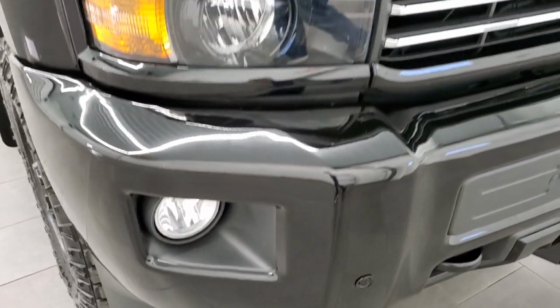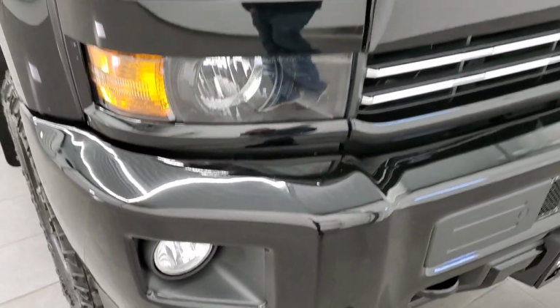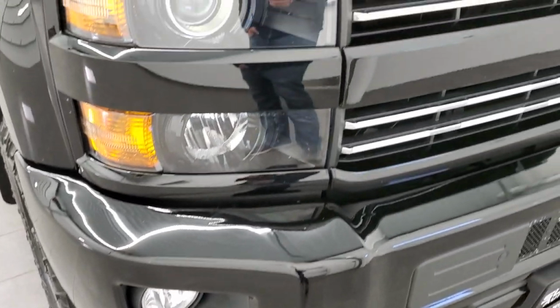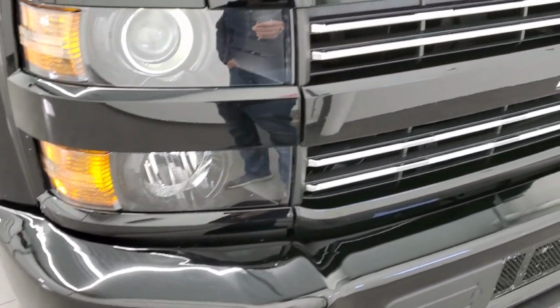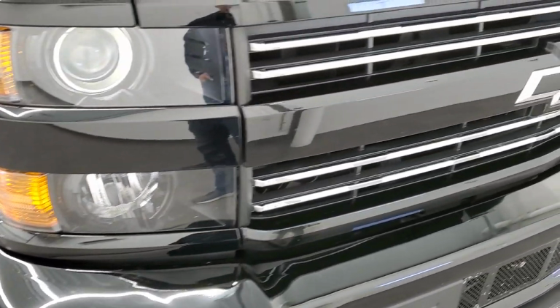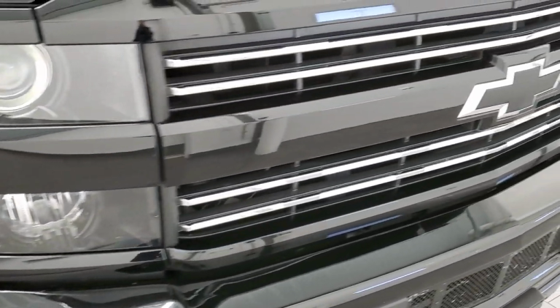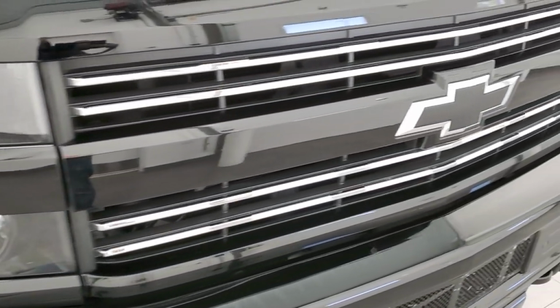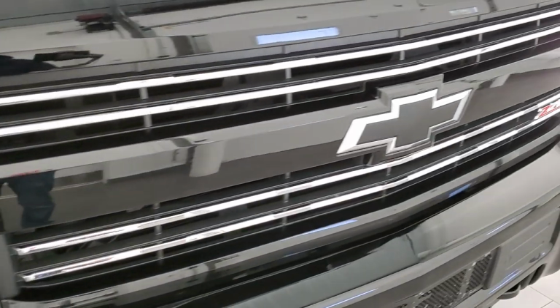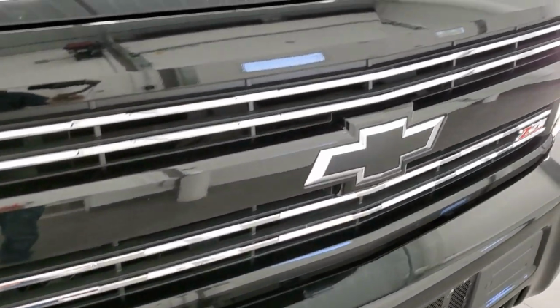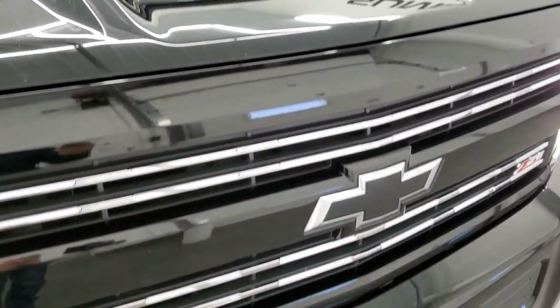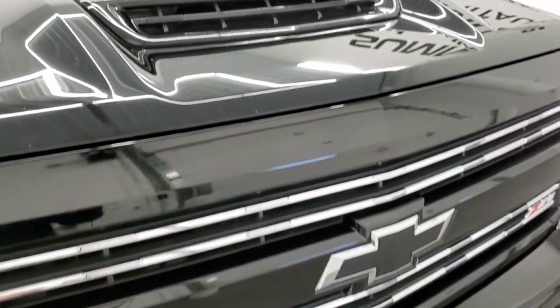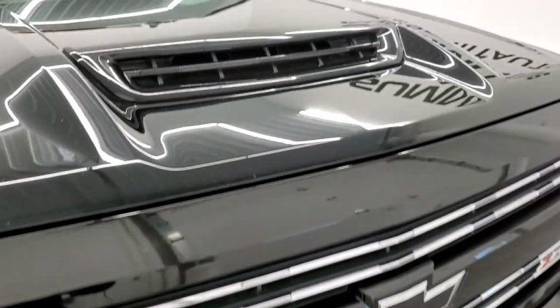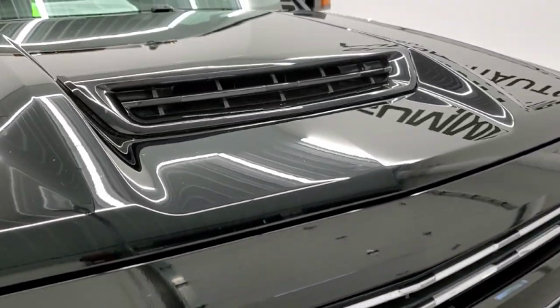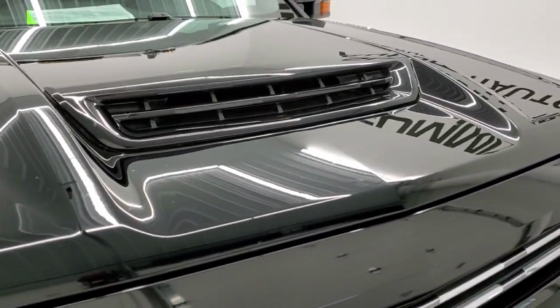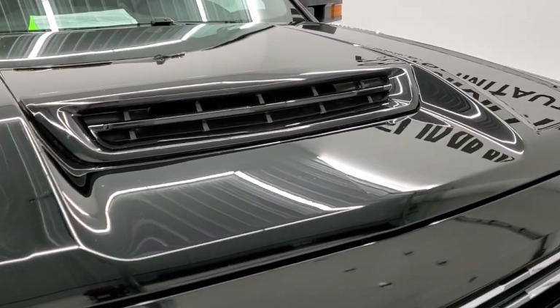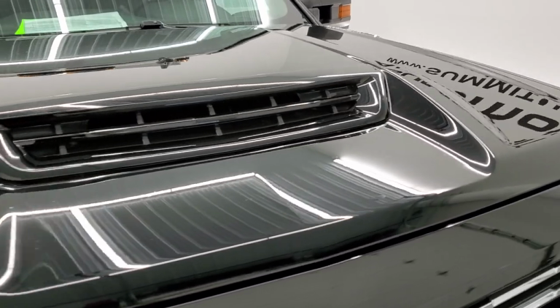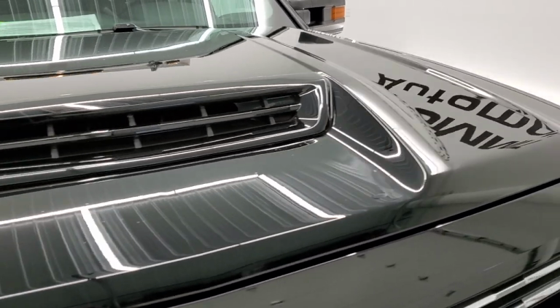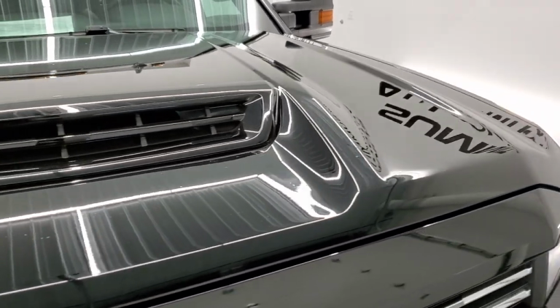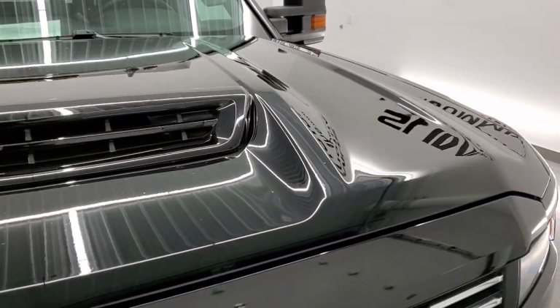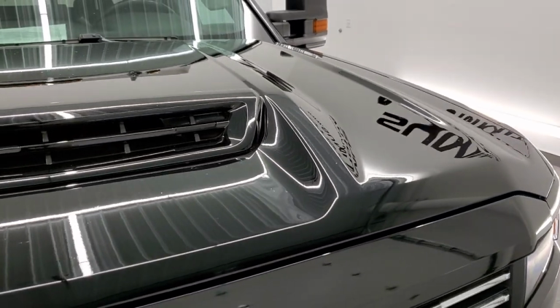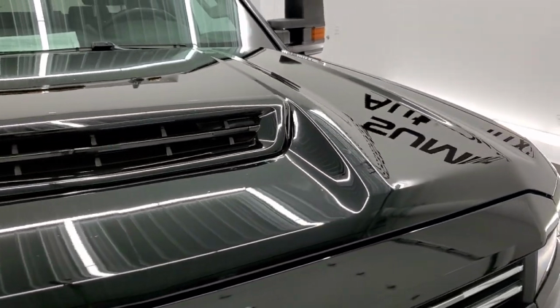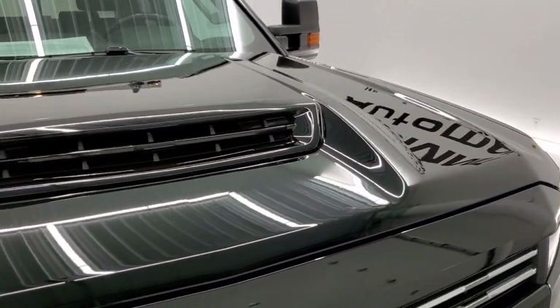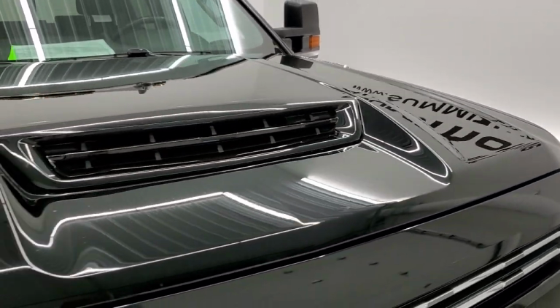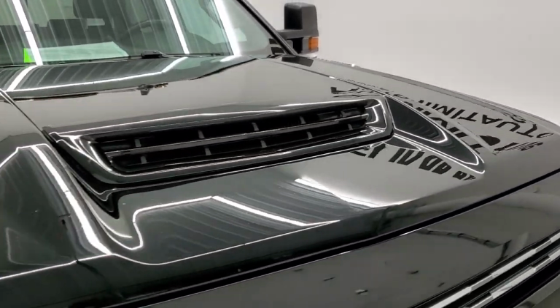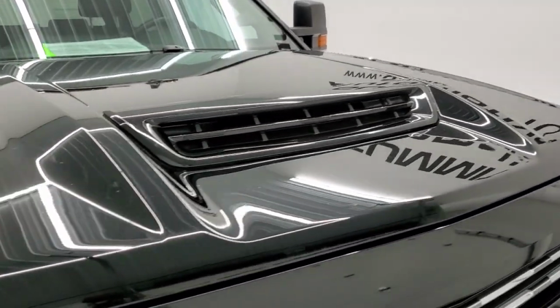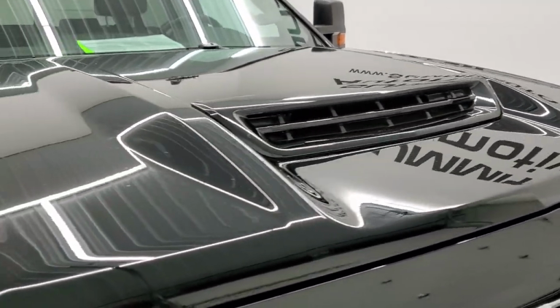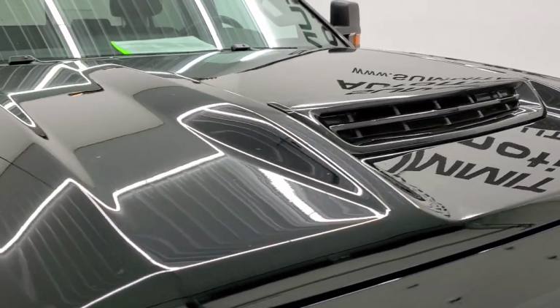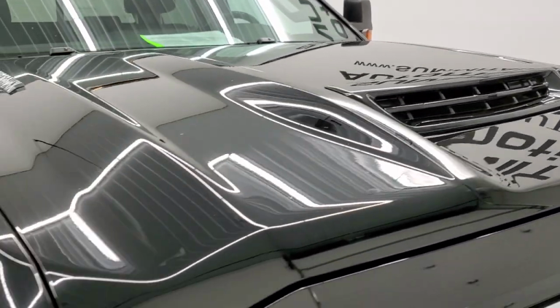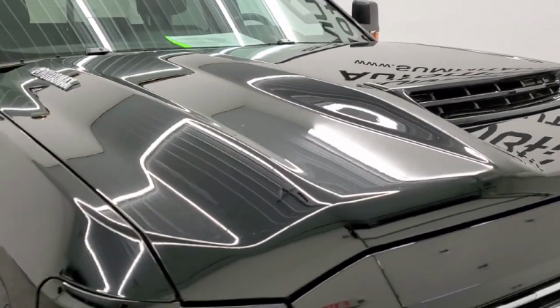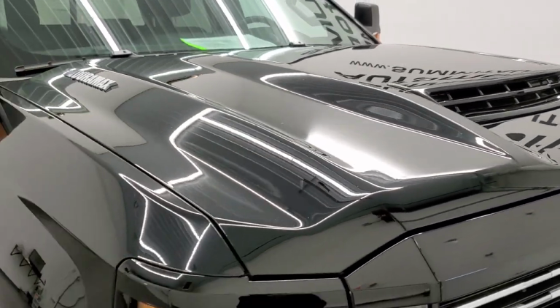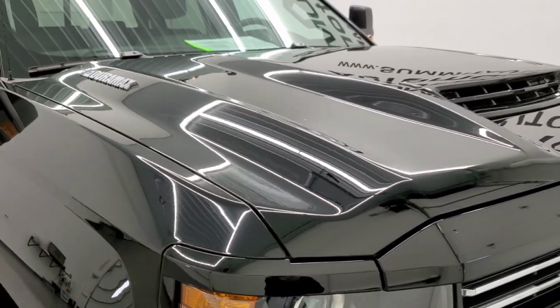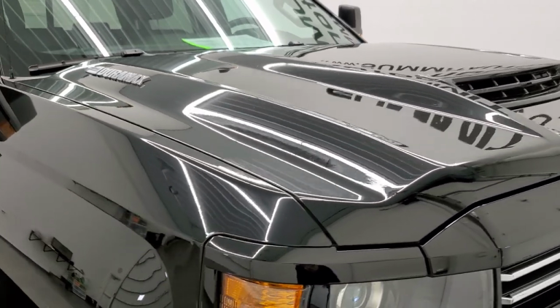Factory fog lights and you do get the chrome trimmed grill. This one comes with the functional hood scoop — it's functional when you get the Duramax on the truck.